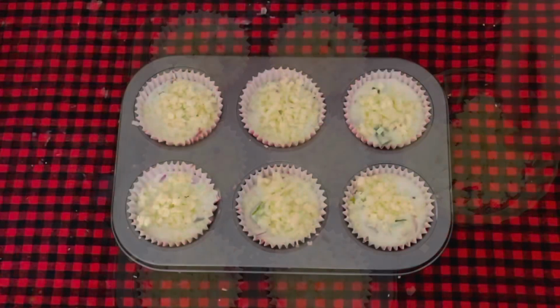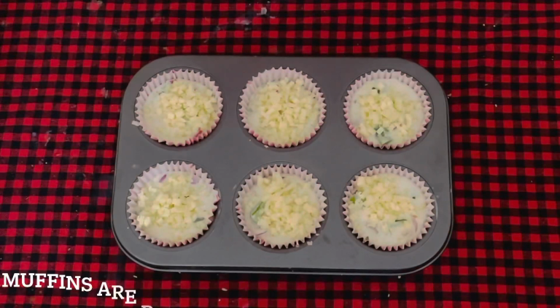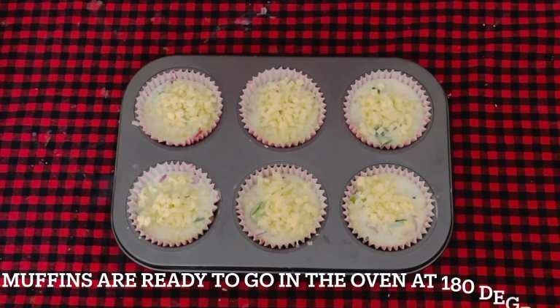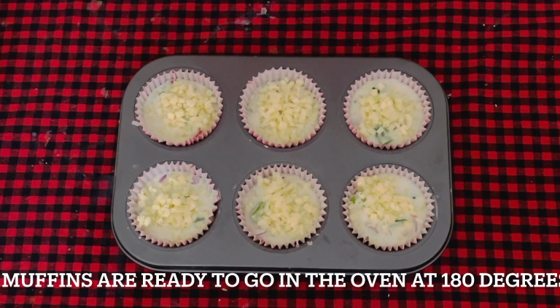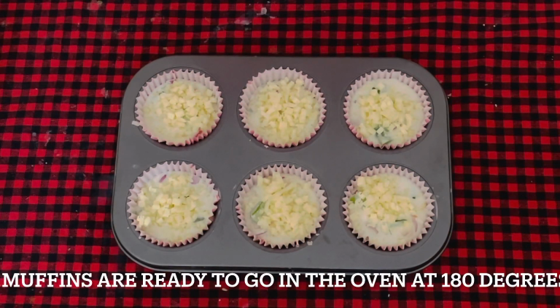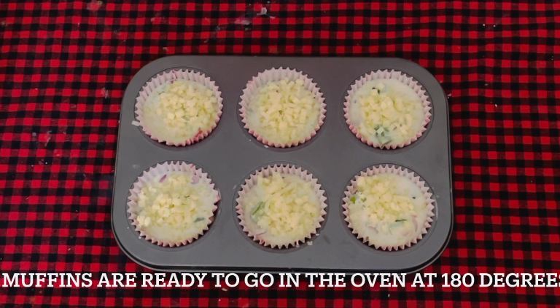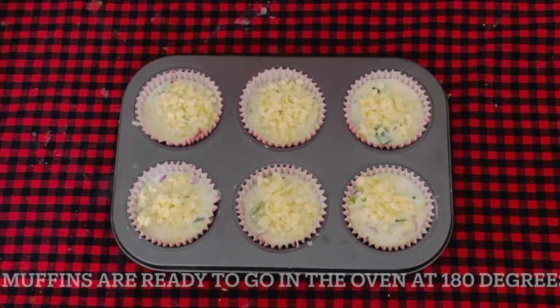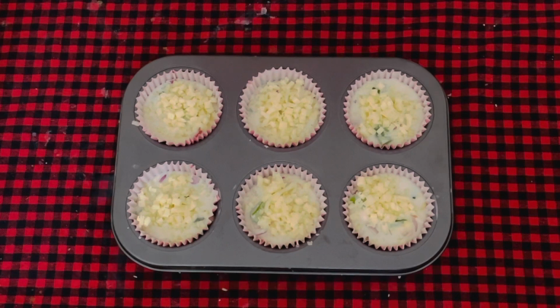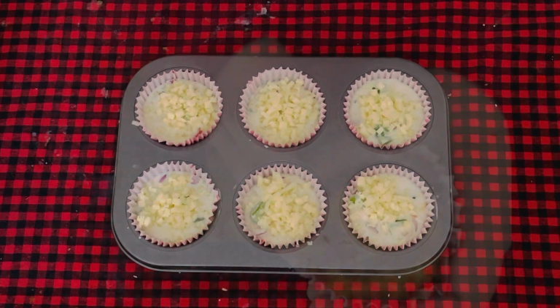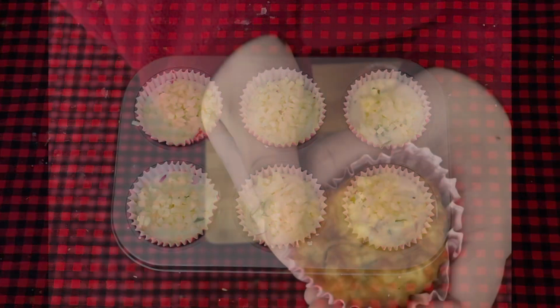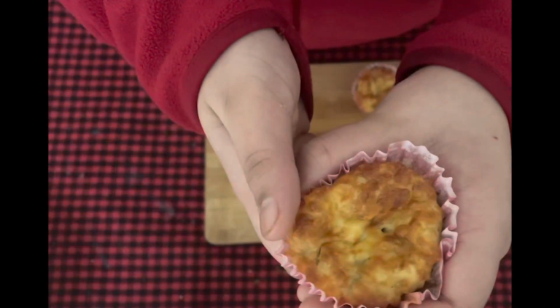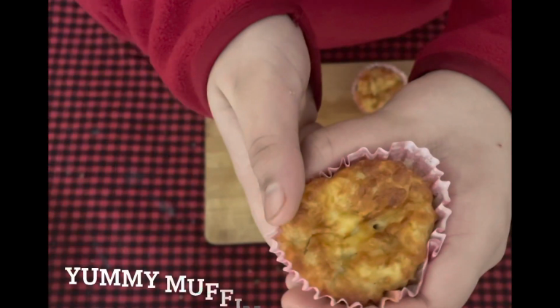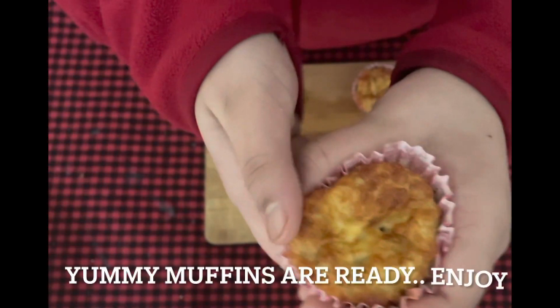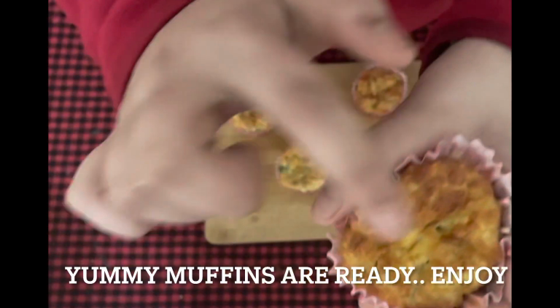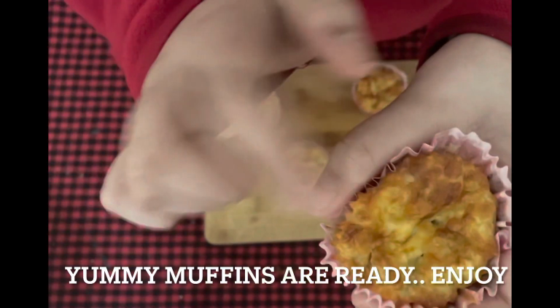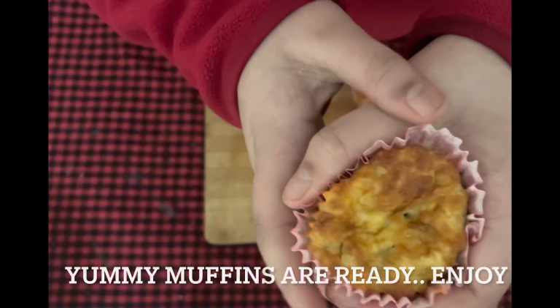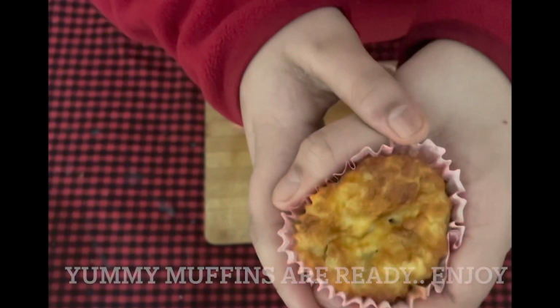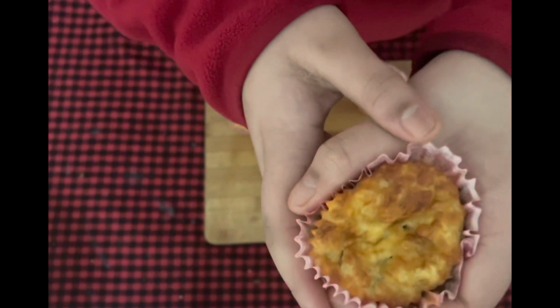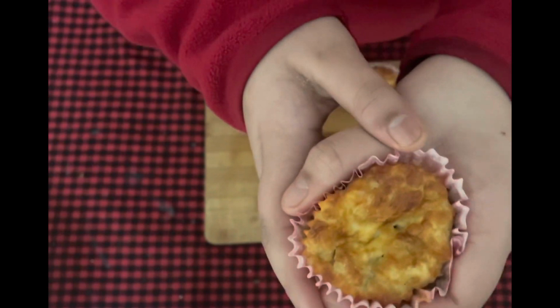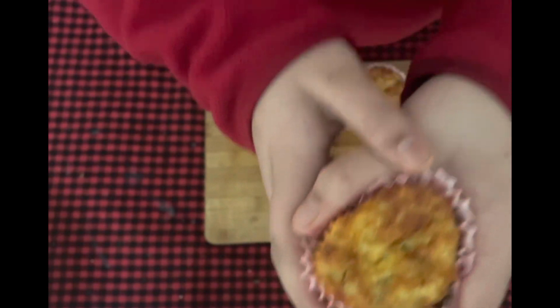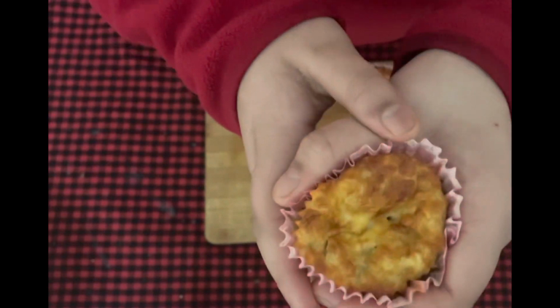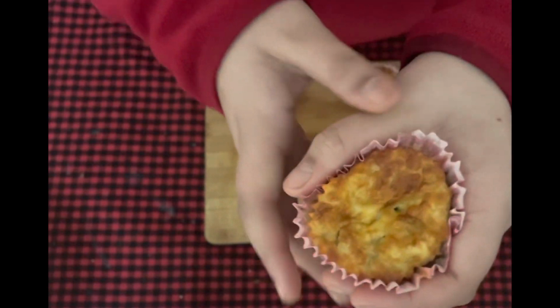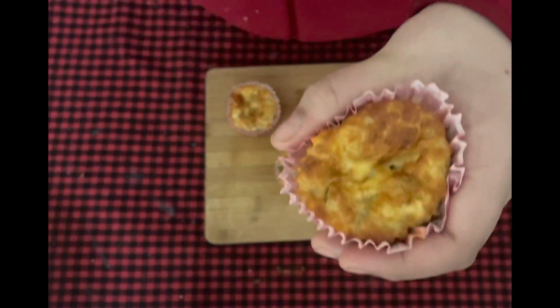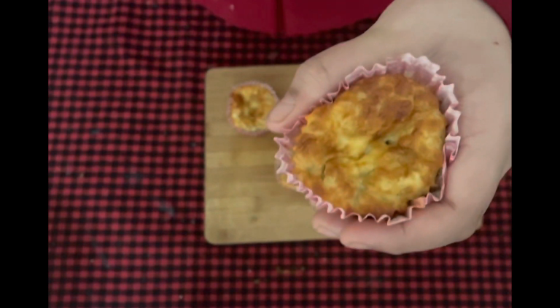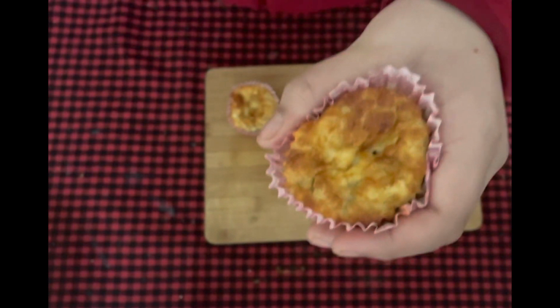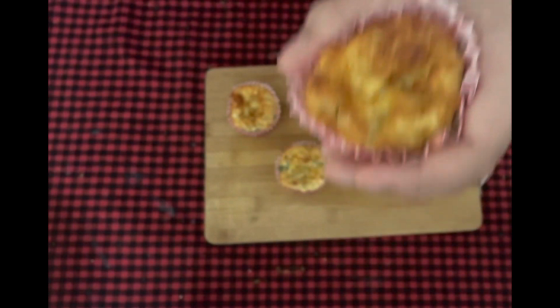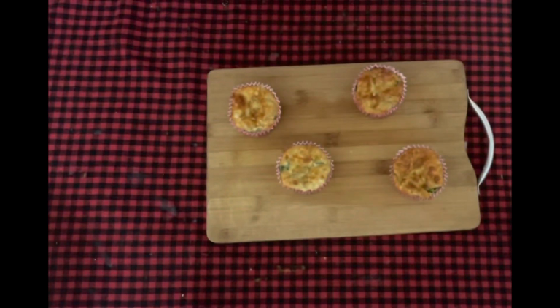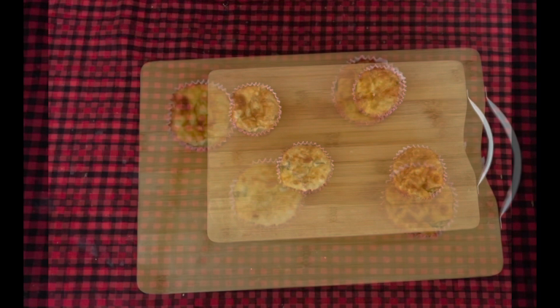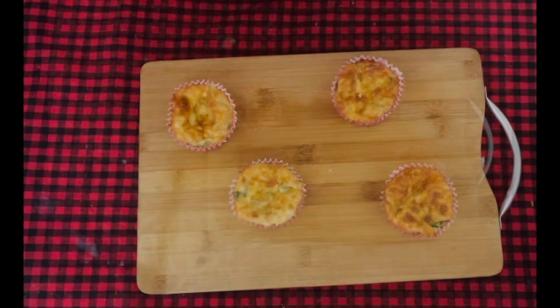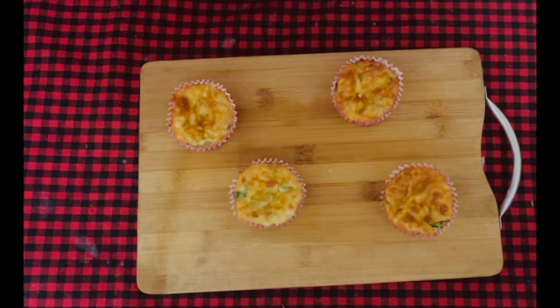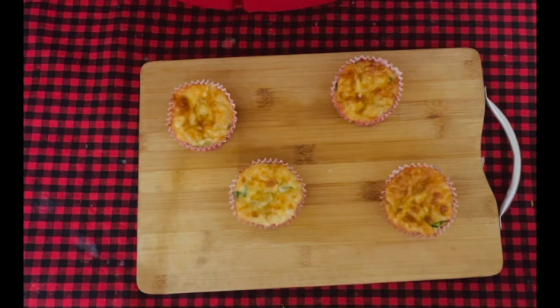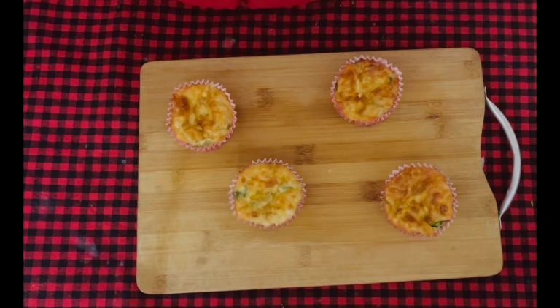The muffins are ready to go in the oven for about 25 to 30 minutes. These delicious pizza muffins are ready — I'm just going to have a bite and taste them because they're still warm. Mmm, delicious!